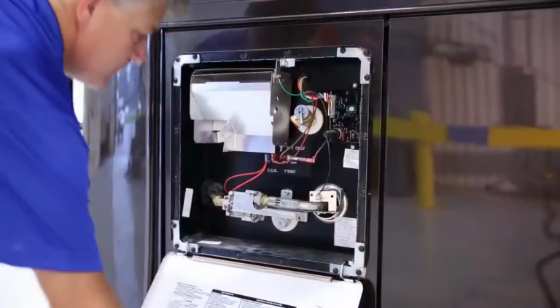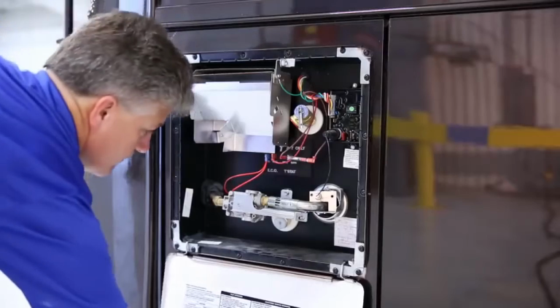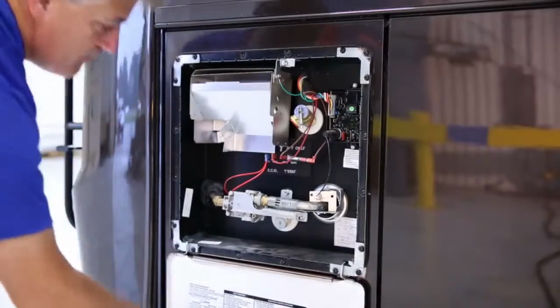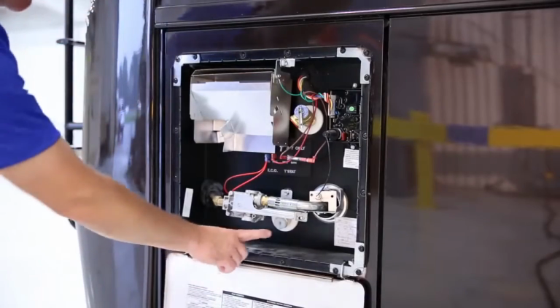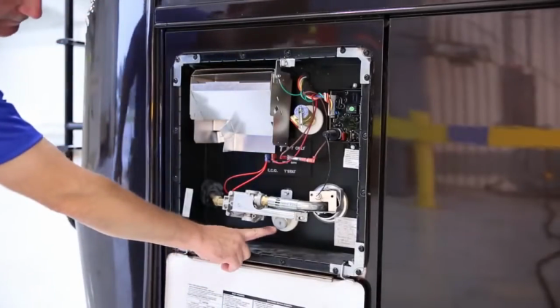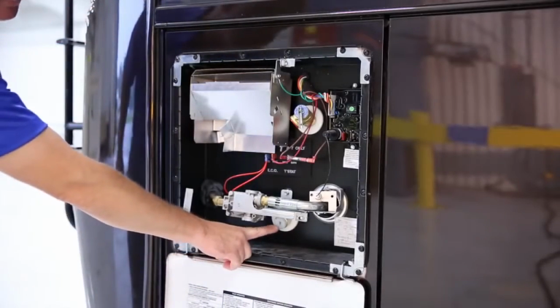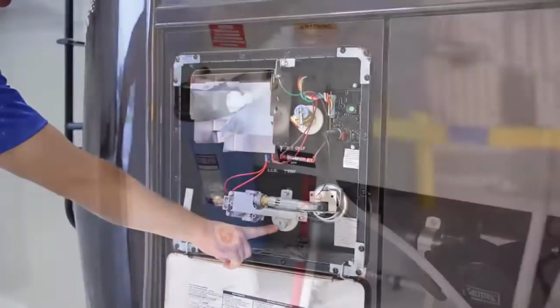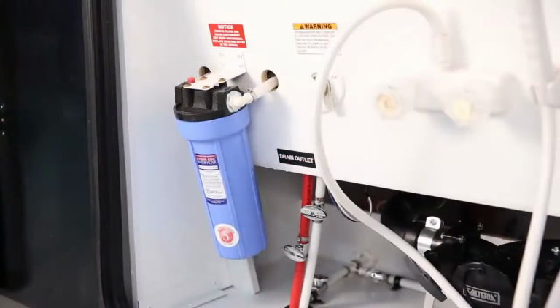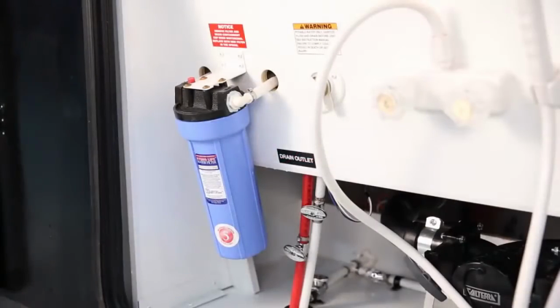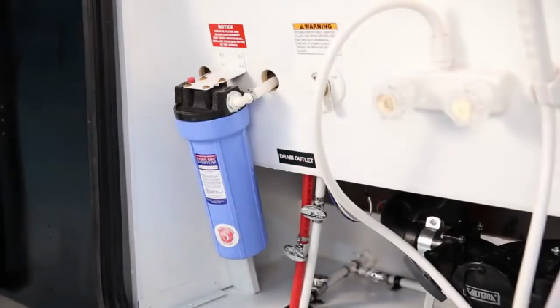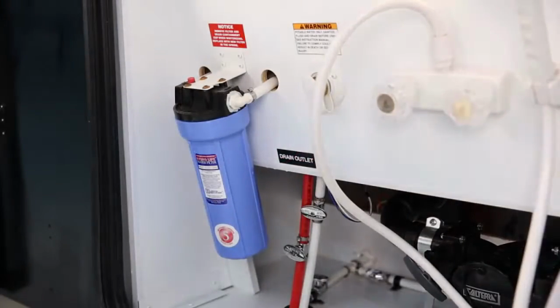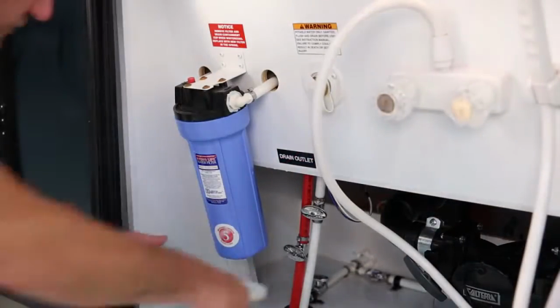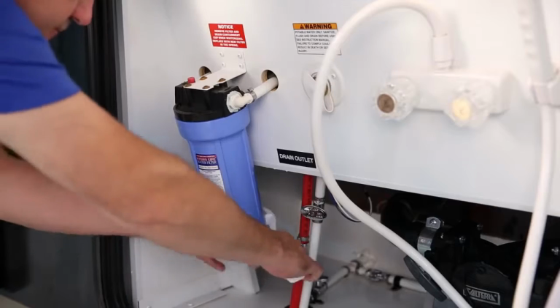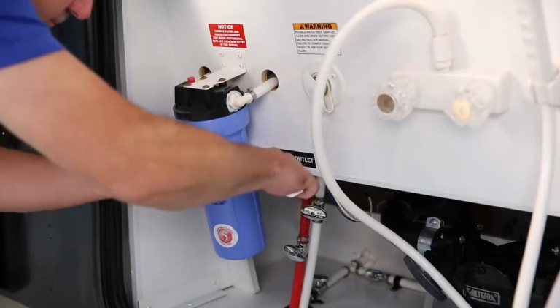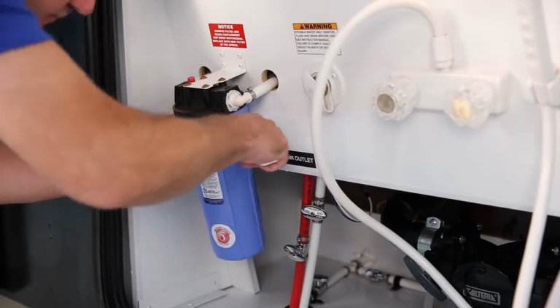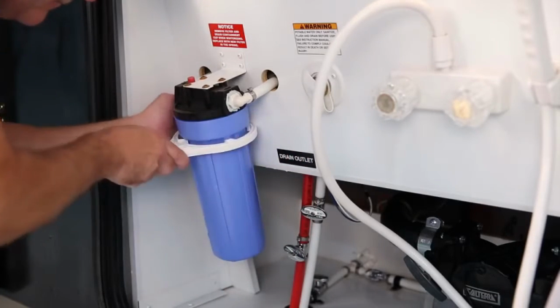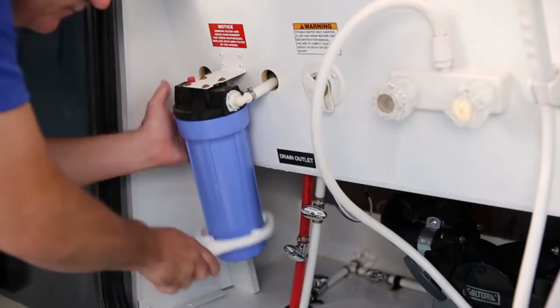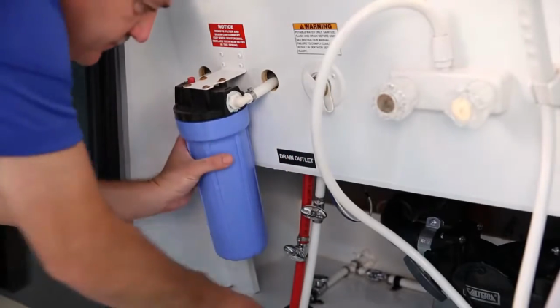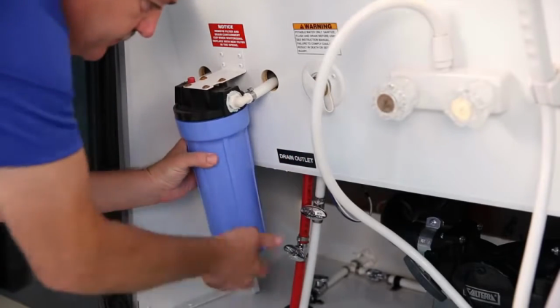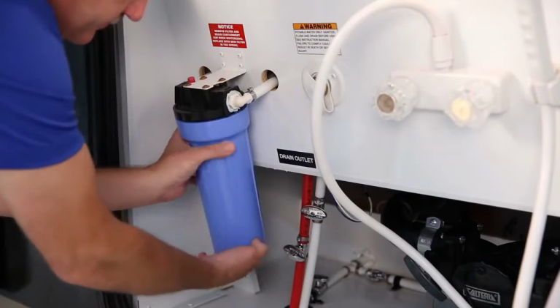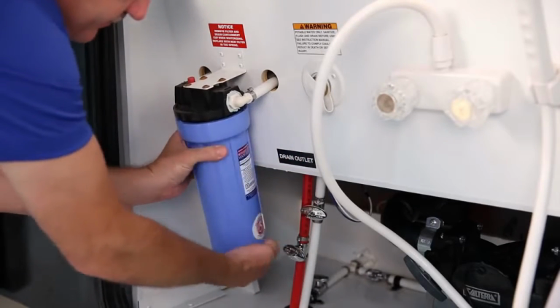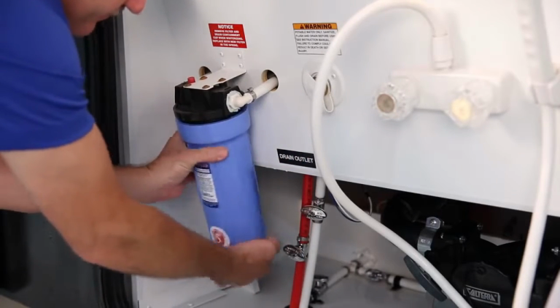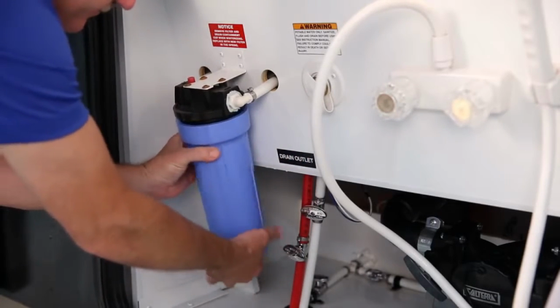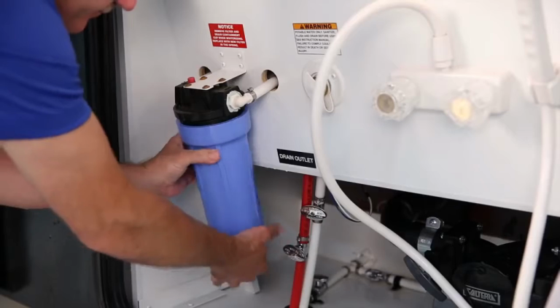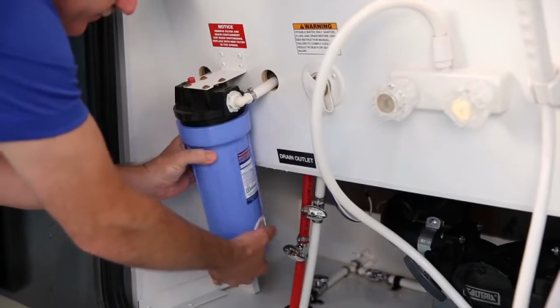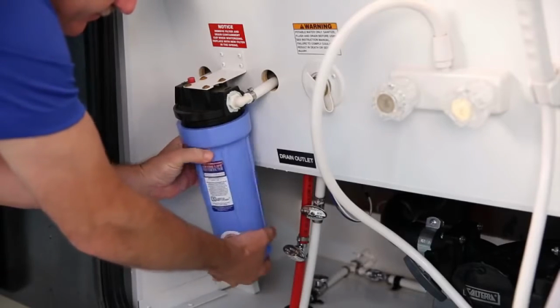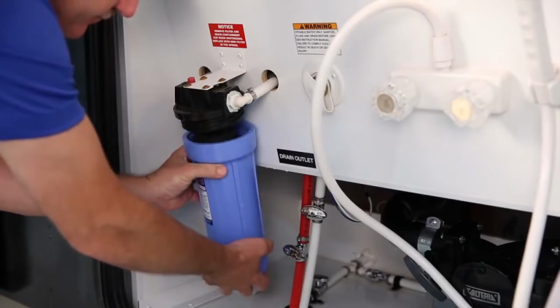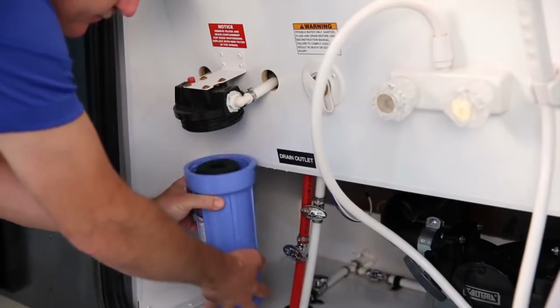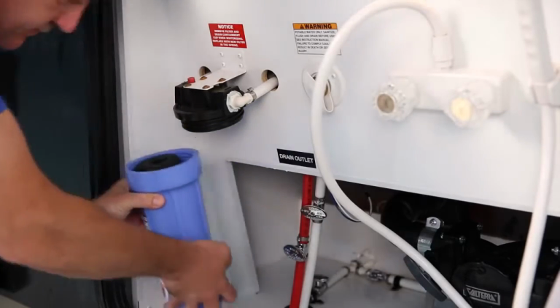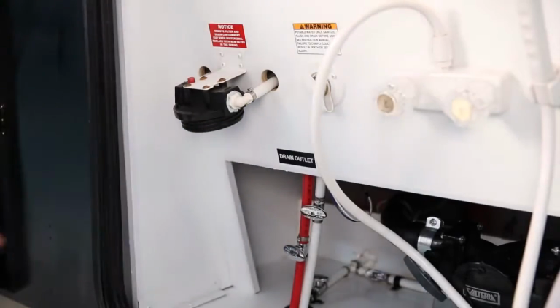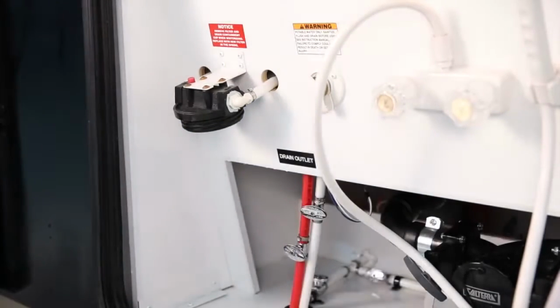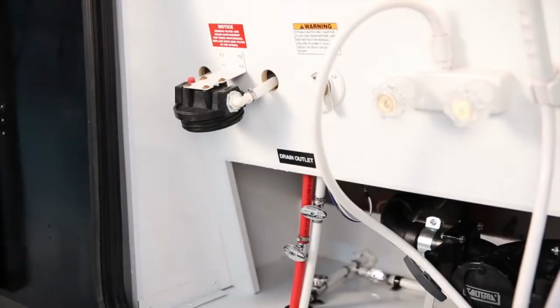Go ahead now and drain the water heater. A quick note though: if you have a water filtering system installed, remove the filter from the assembly, discard it, and then connect a bypass line. You'll need to purchase a new filter and install it when de-winterizing your unit.